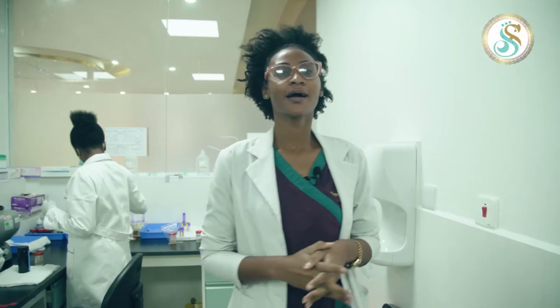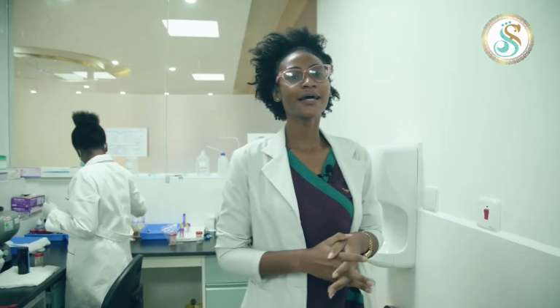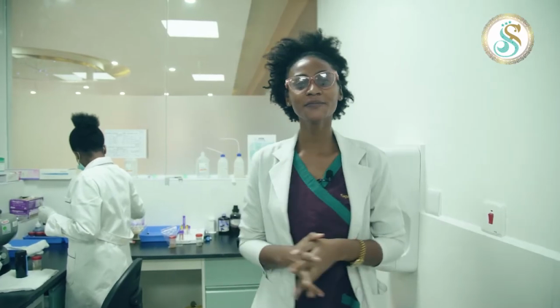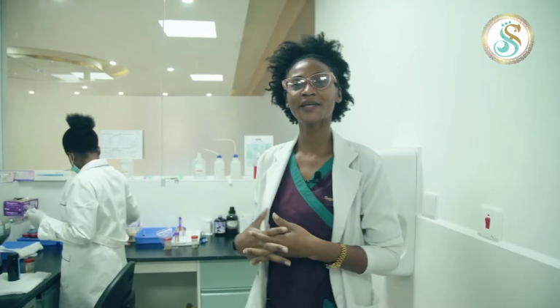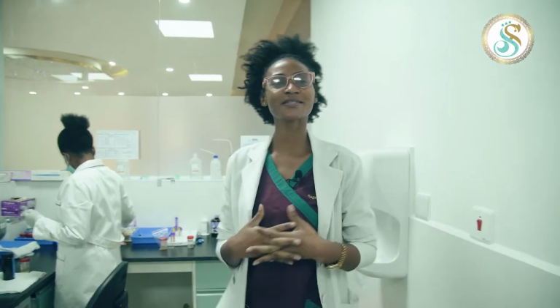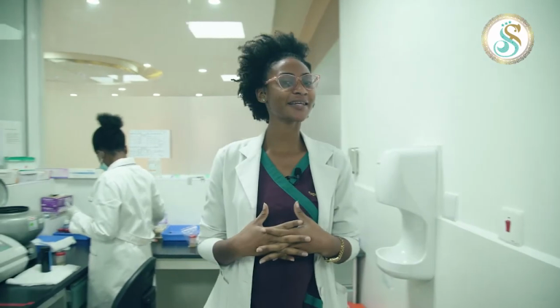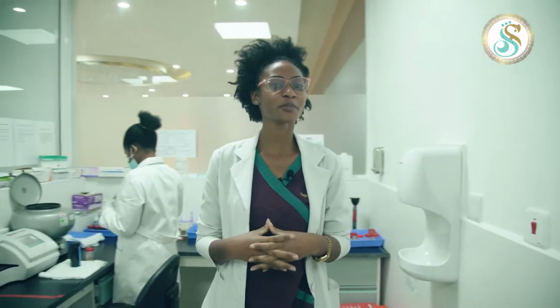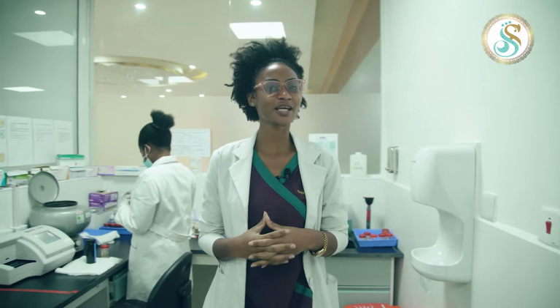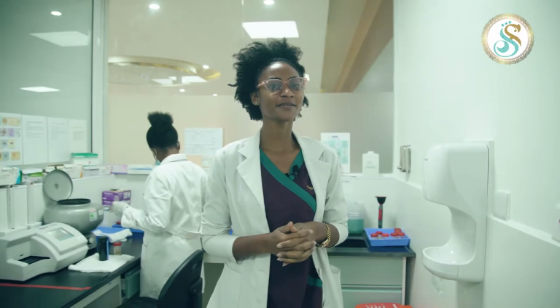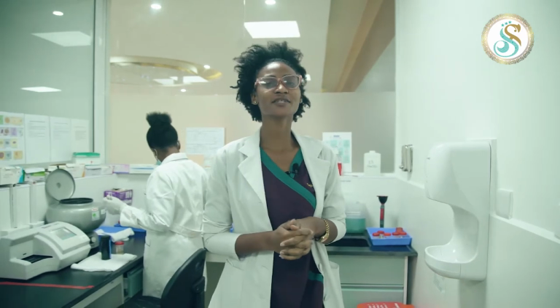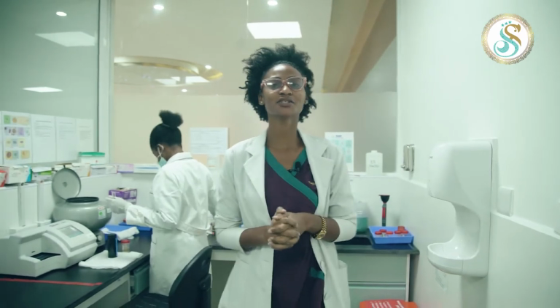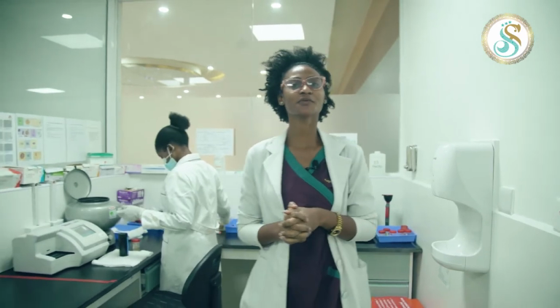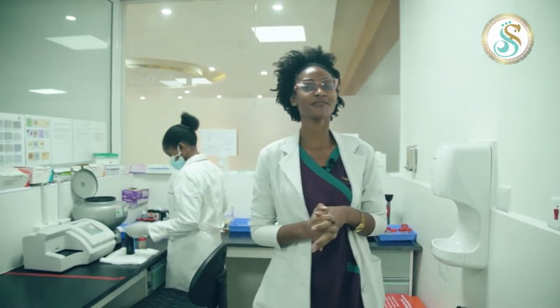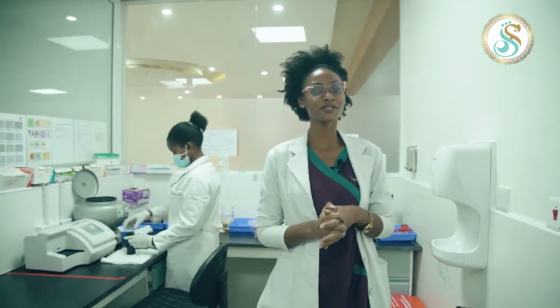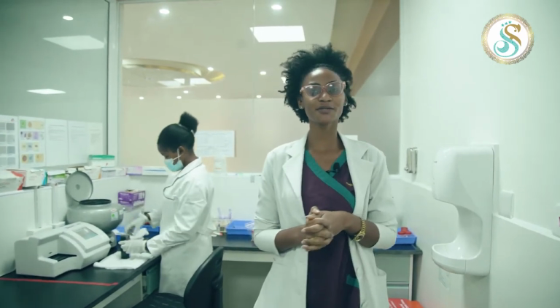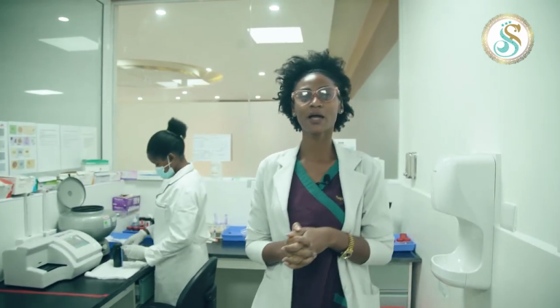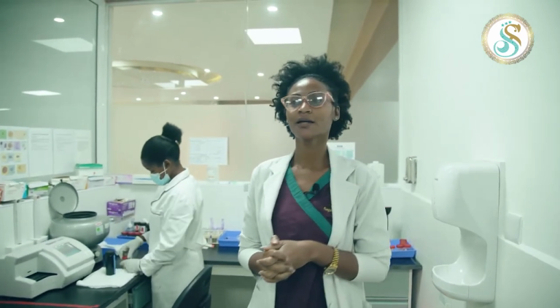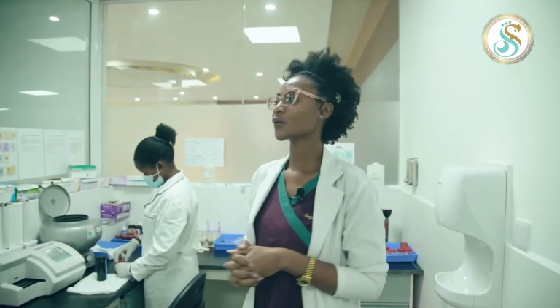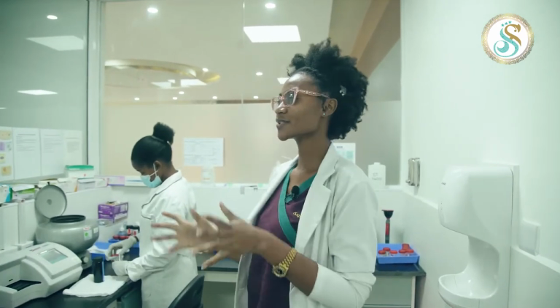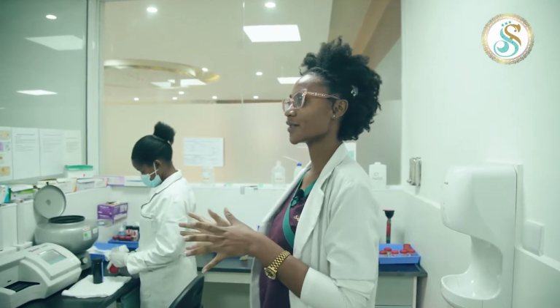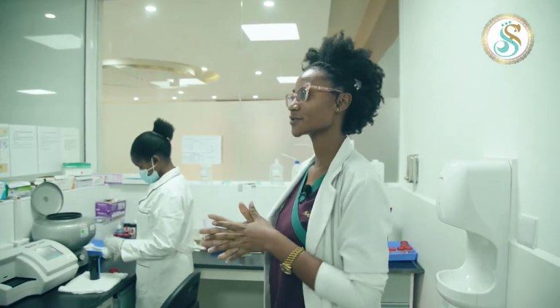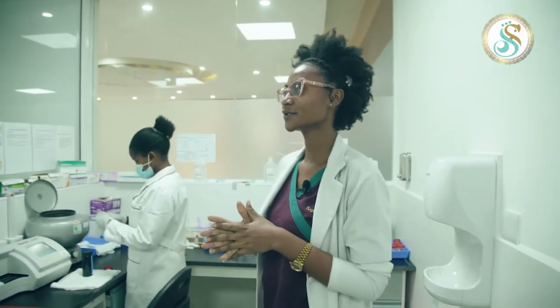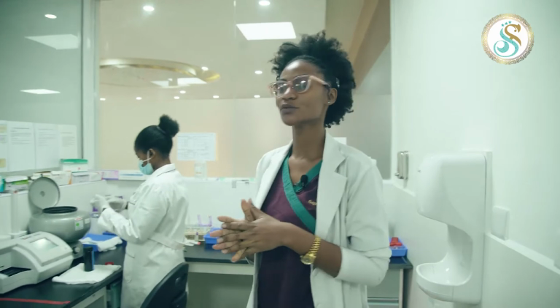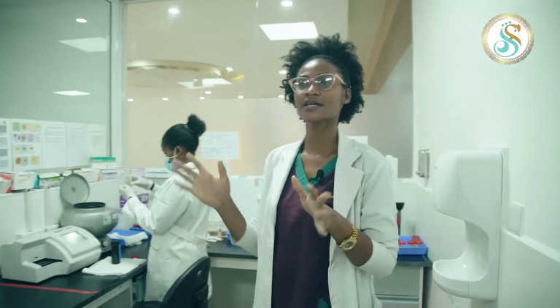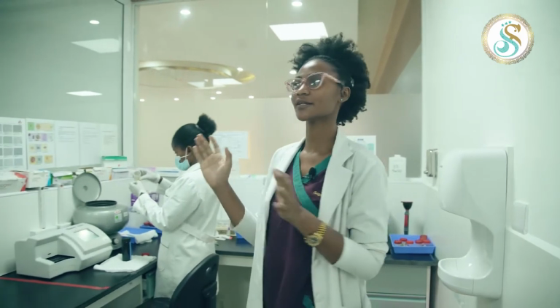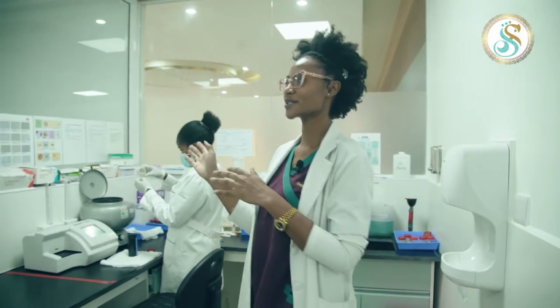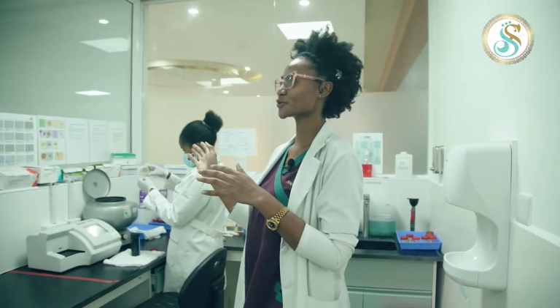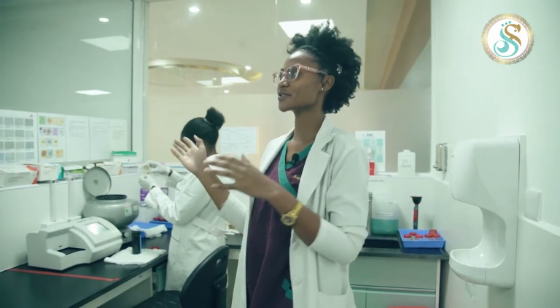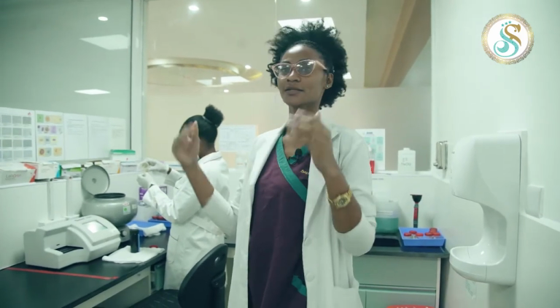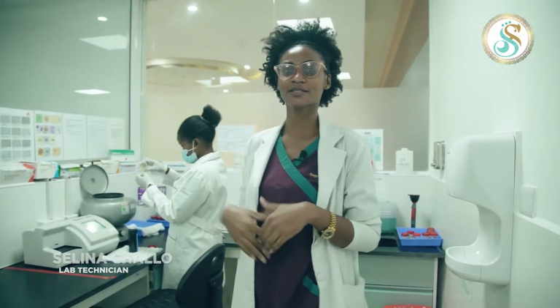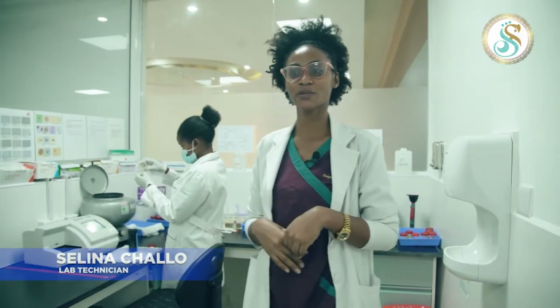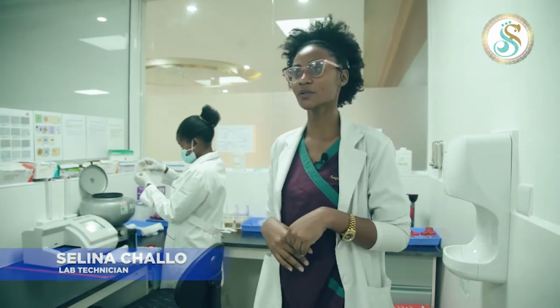Hello, my name is Celina Engerber-Chalo, lab technician from Seifi Hospital. So this is our laboratory — the Tanzania Department of Audit — starting with this one.